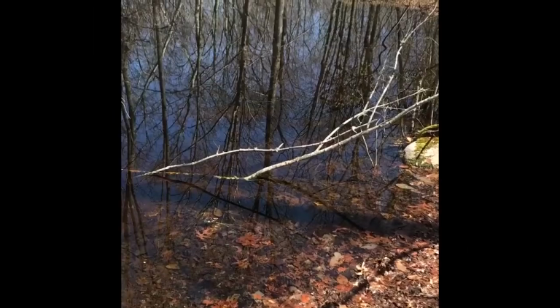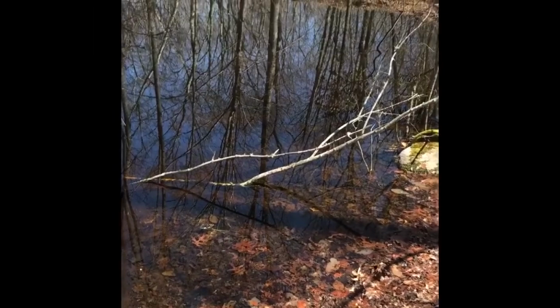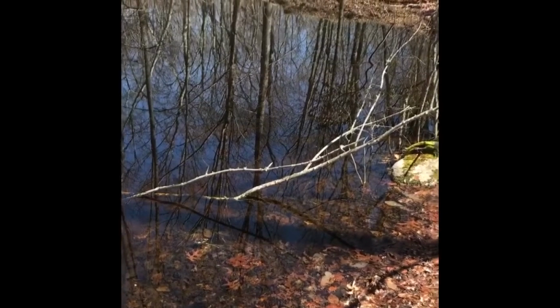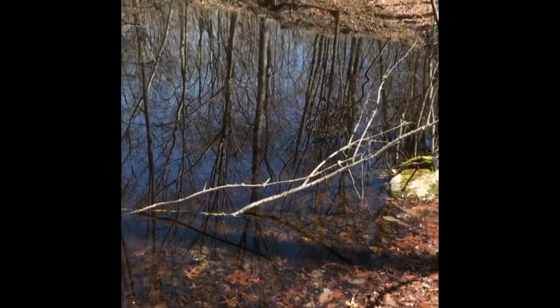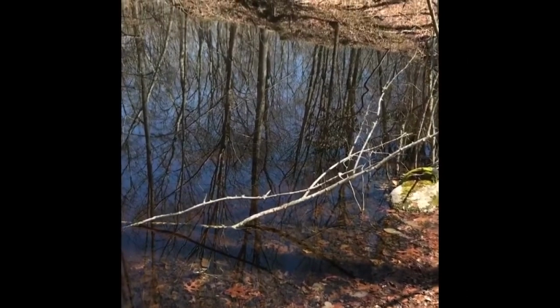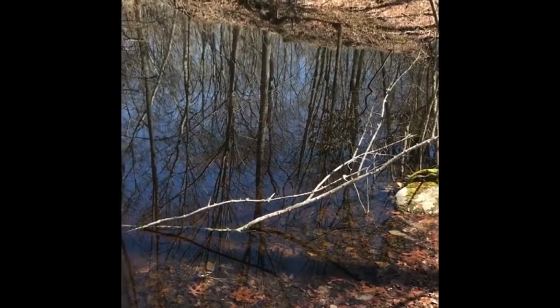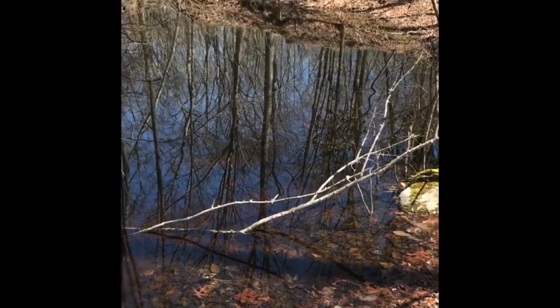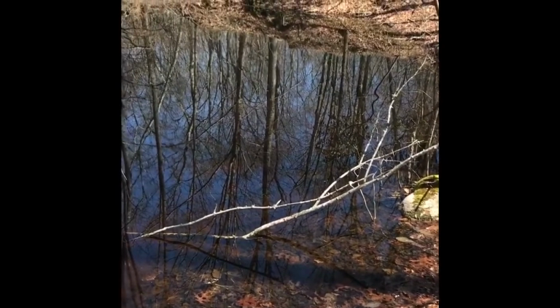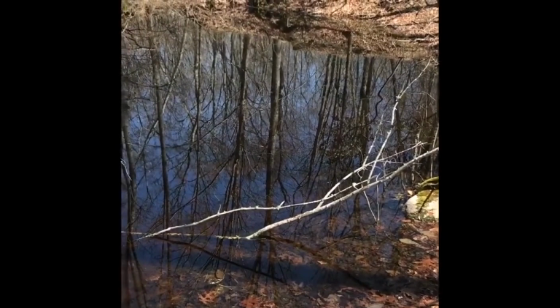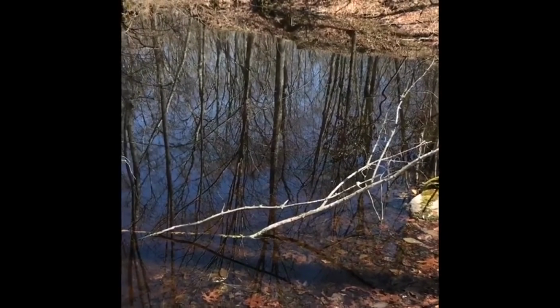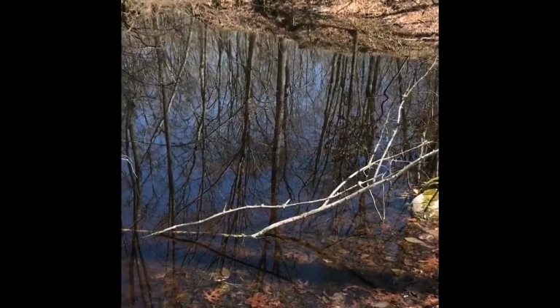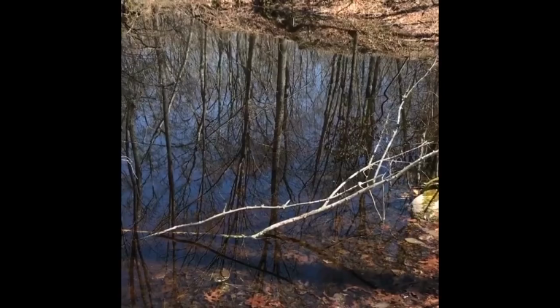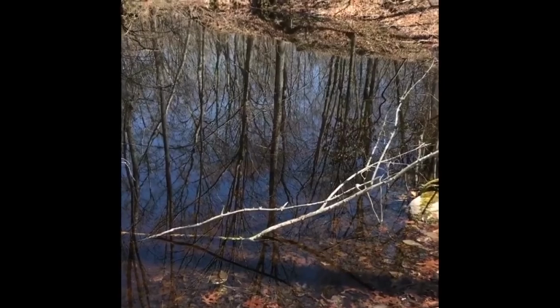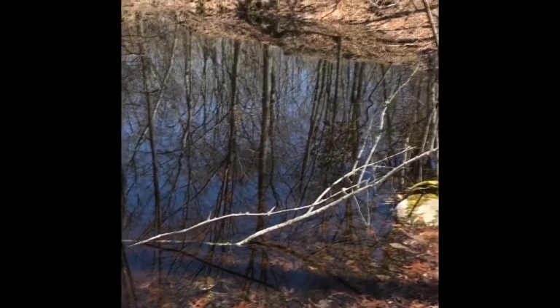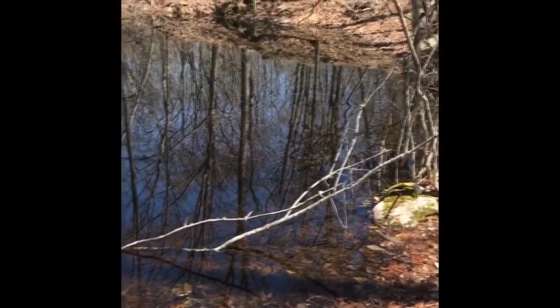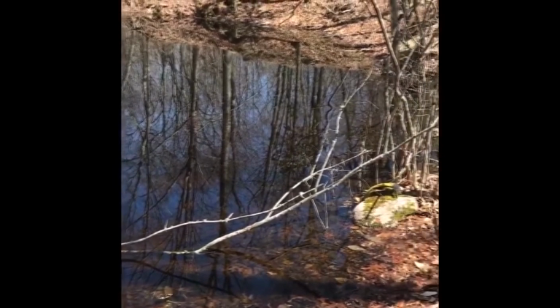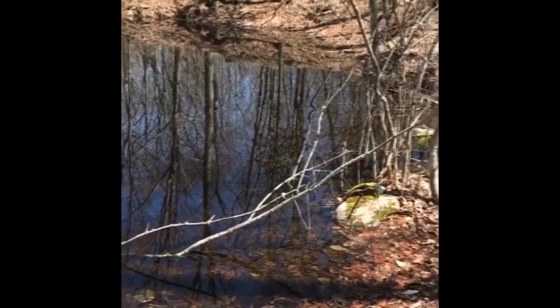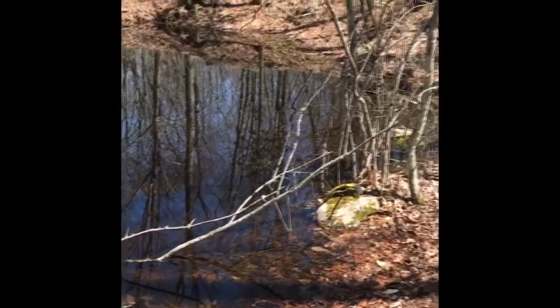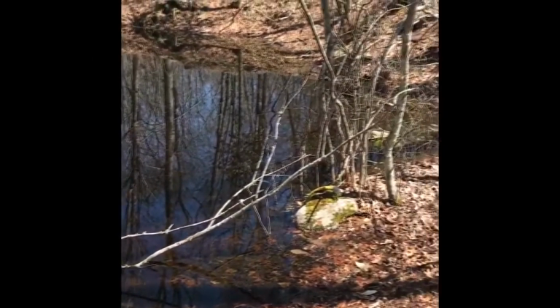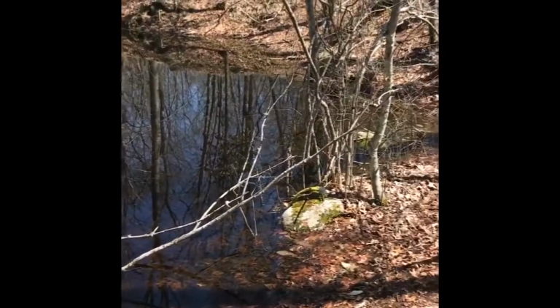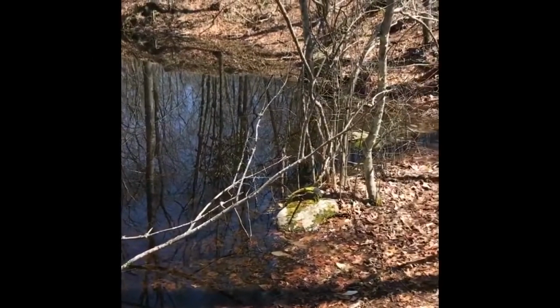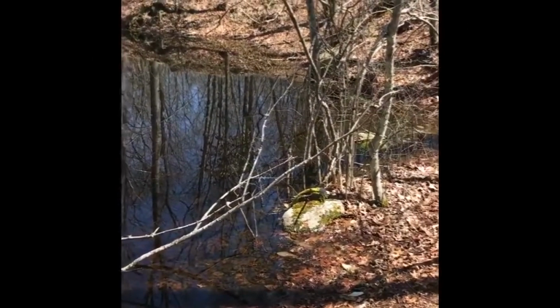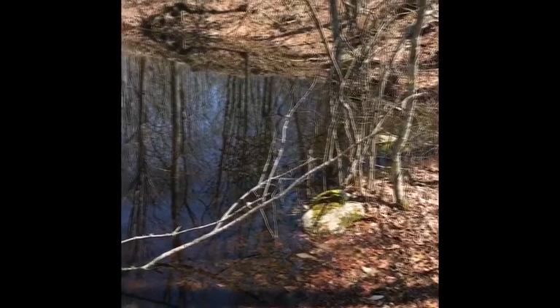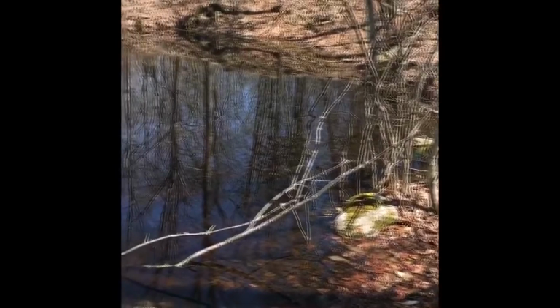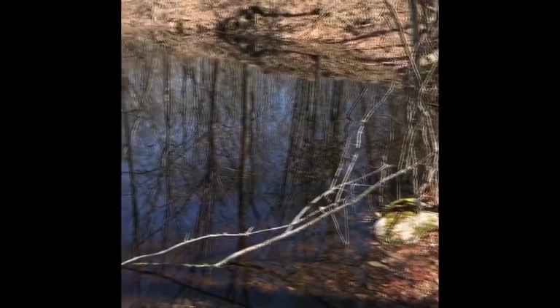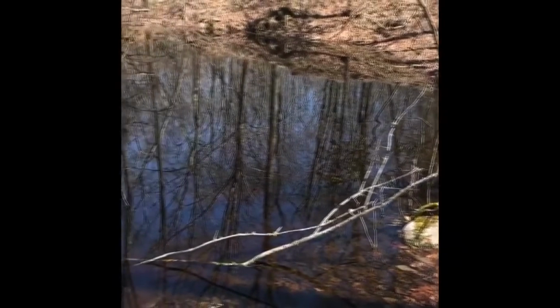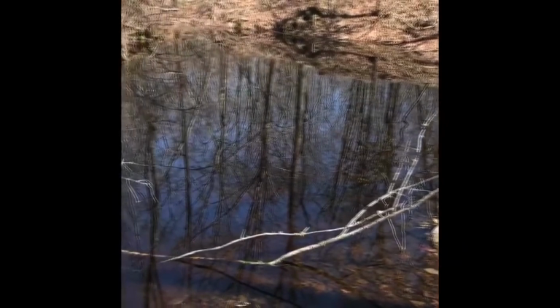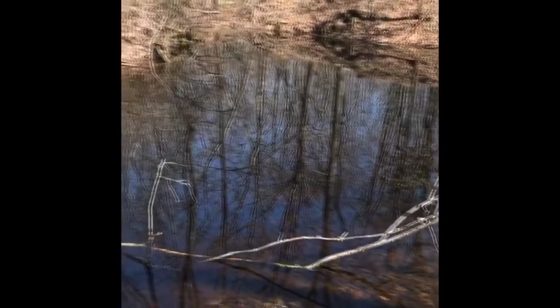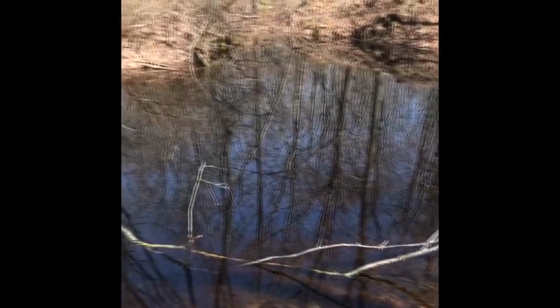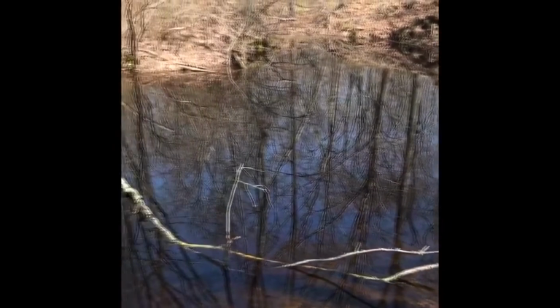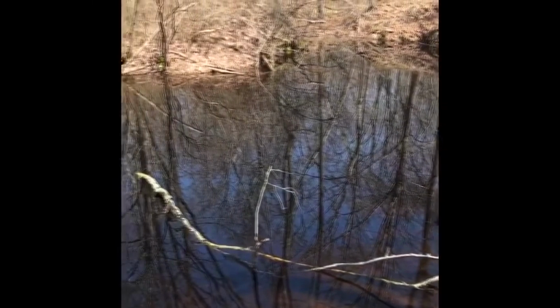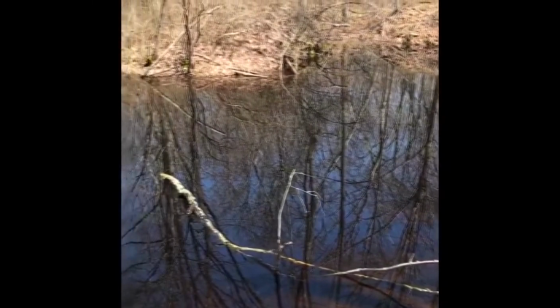Here we are at the vernal pool that we've been studying all year, right in Westport. You can see it has lots of water, so it's been filled up. You can actually hear the wood frog making its little call.